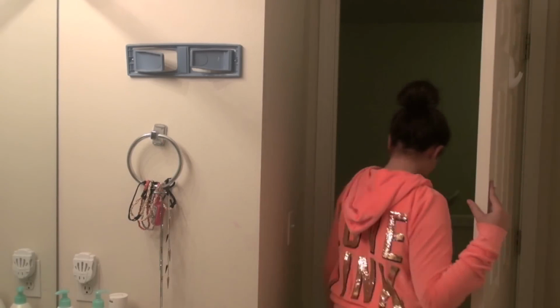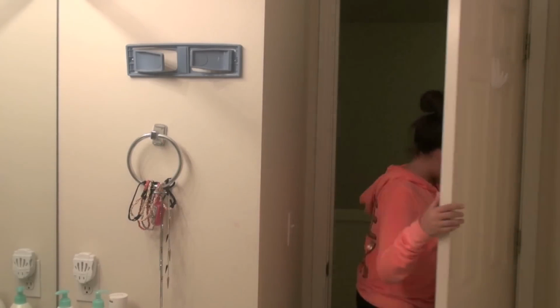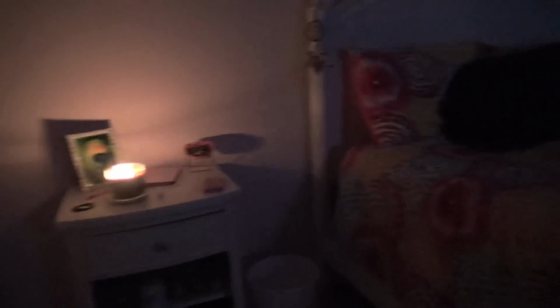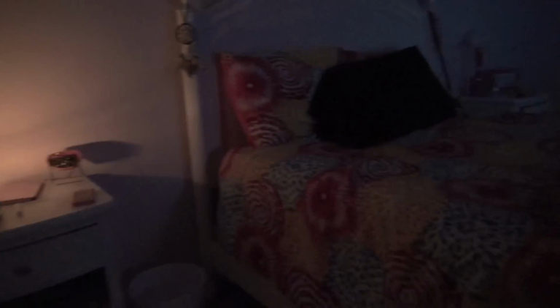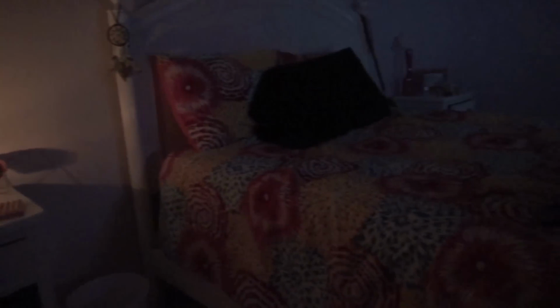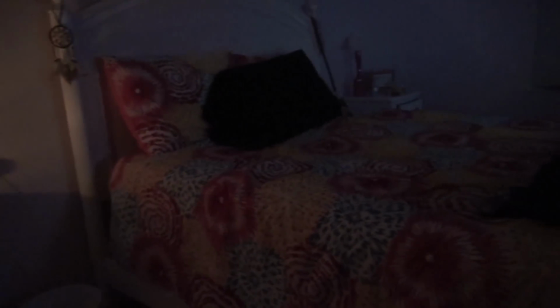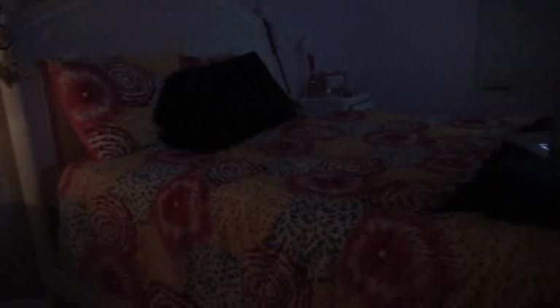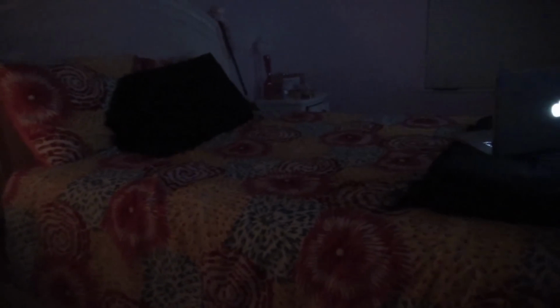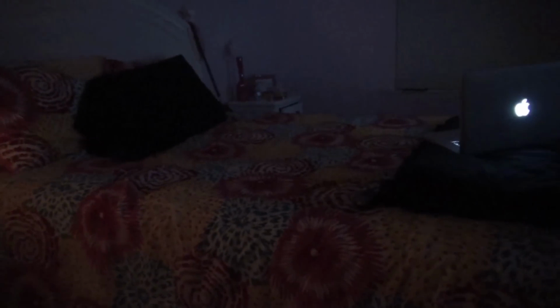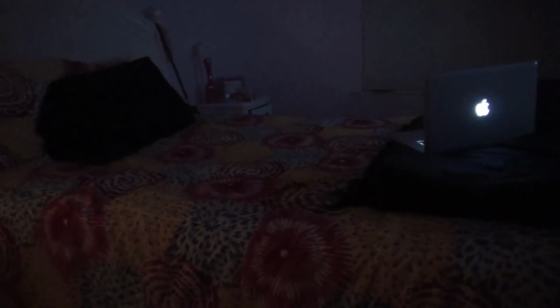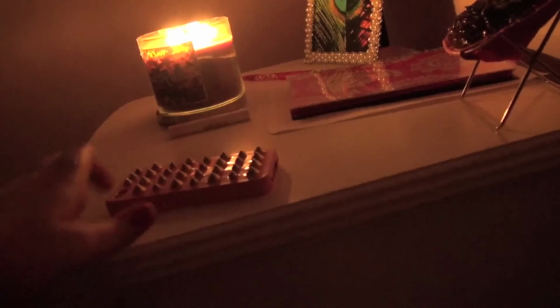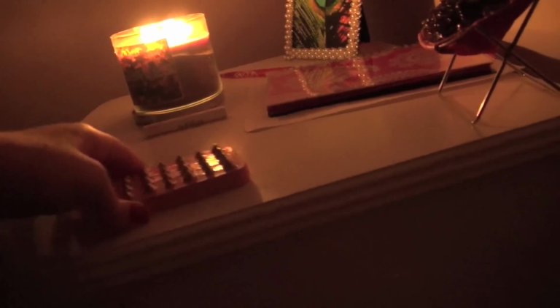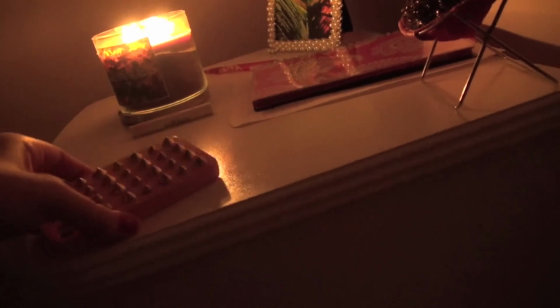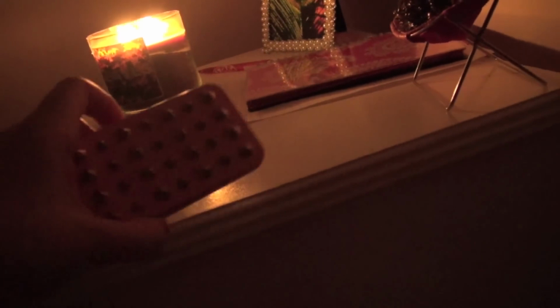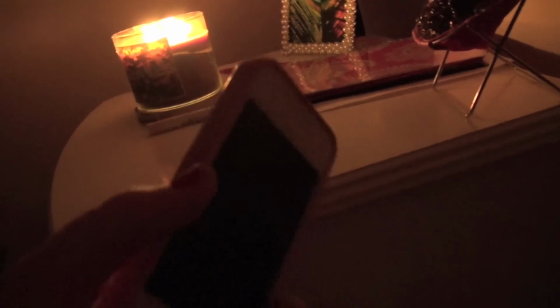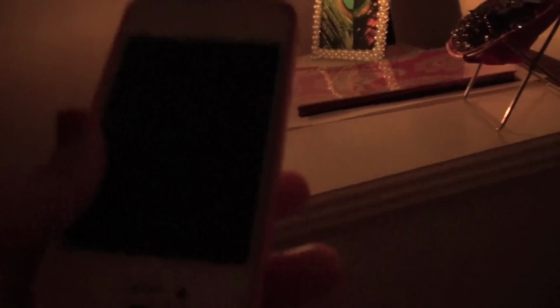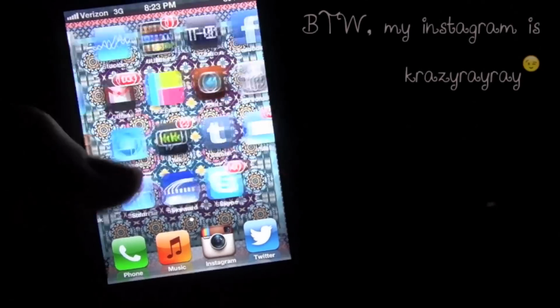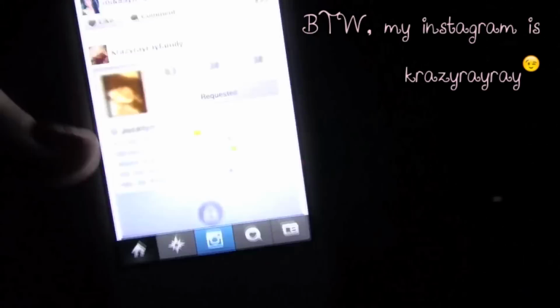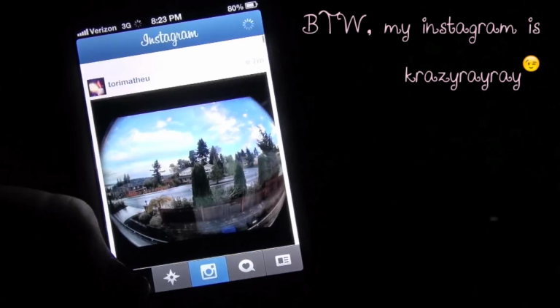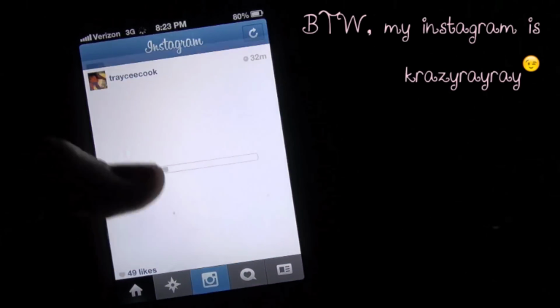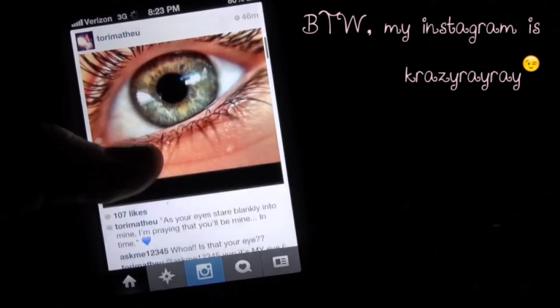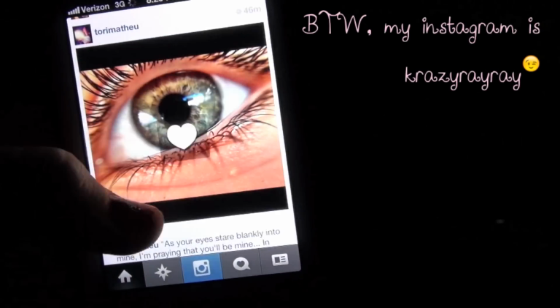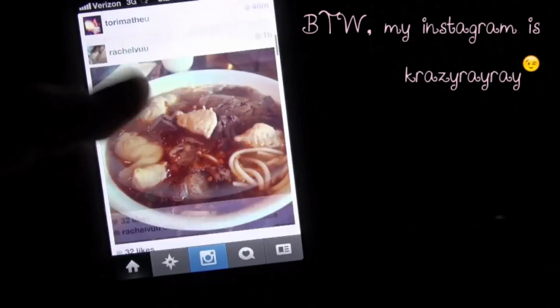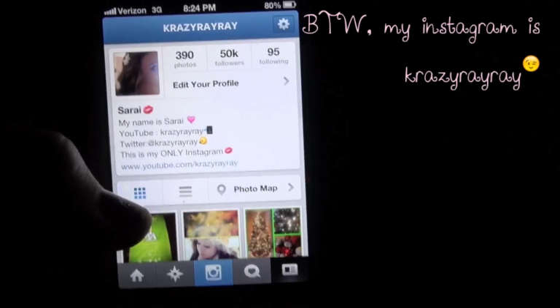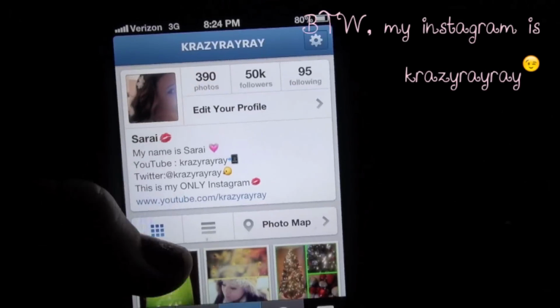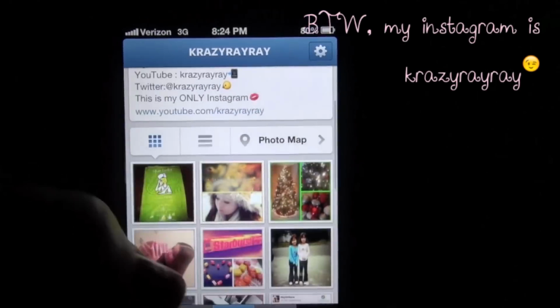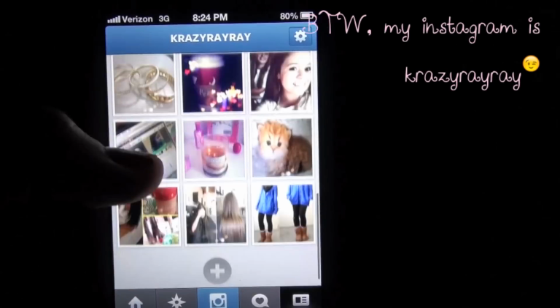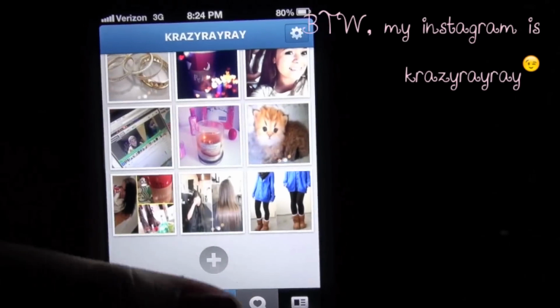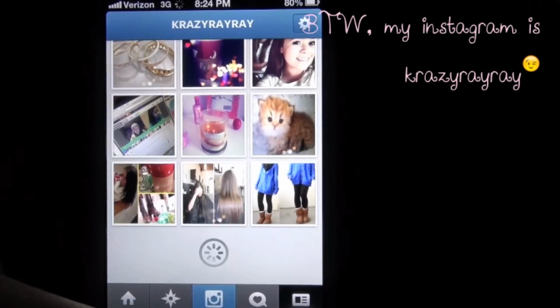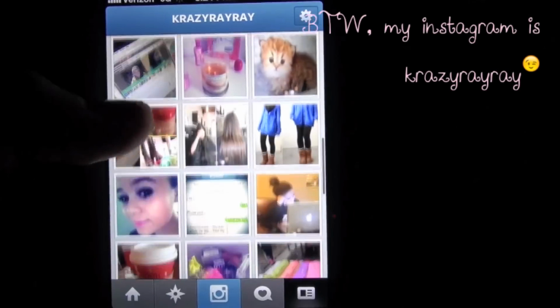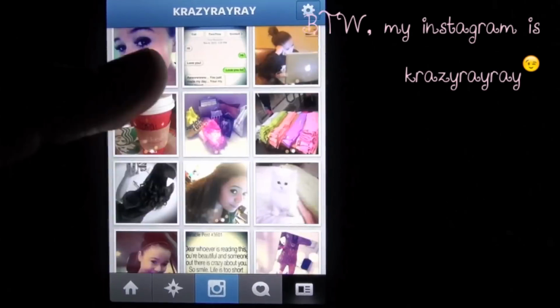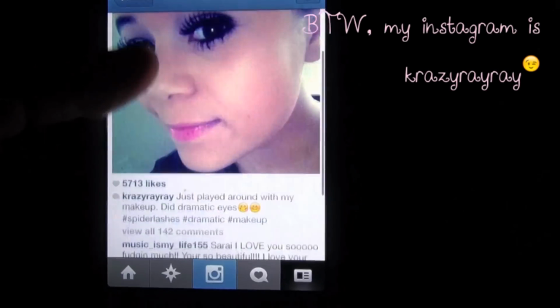And then I'm all done and I usually just do homework, go on my computer, on my phone, and then go to bed. I hope you guys enjoyed watching — have a wonderful day! Definitely check out my Instagram, Twitter, and Facebook.